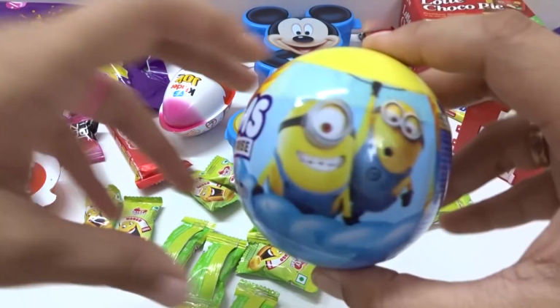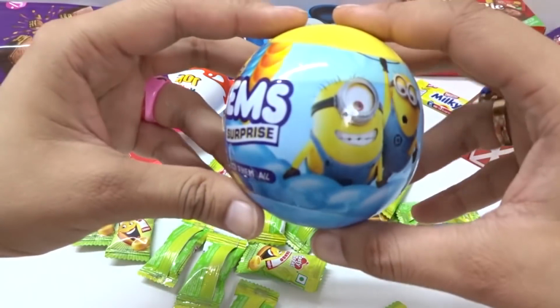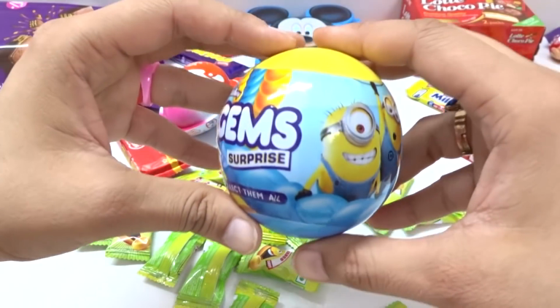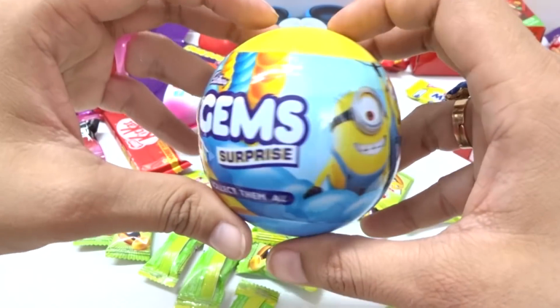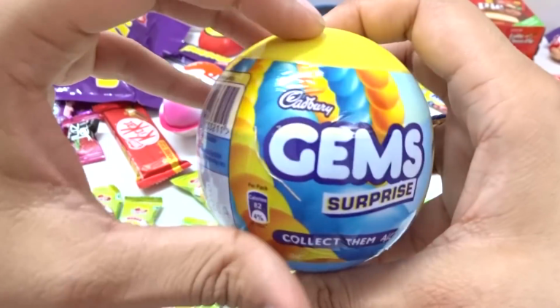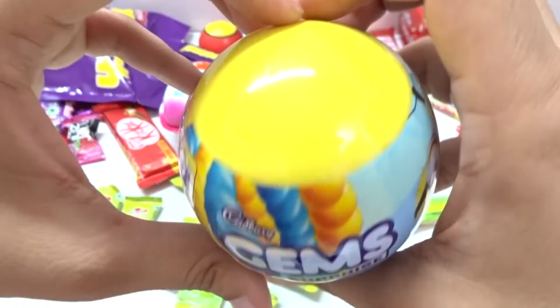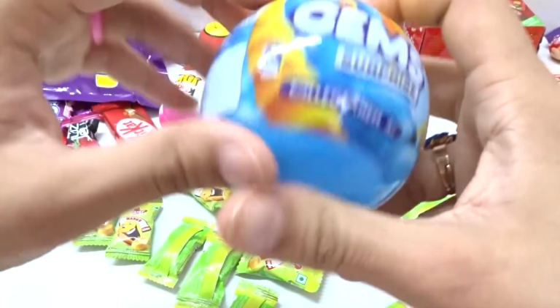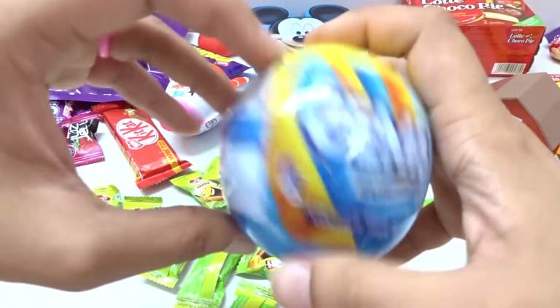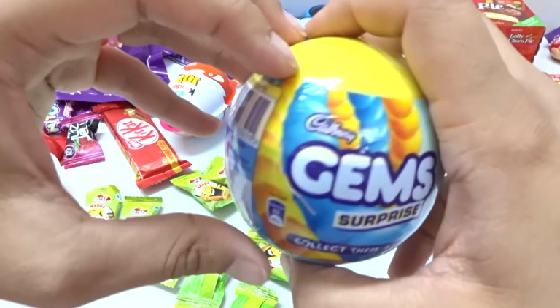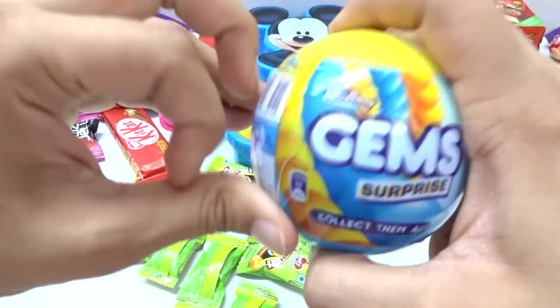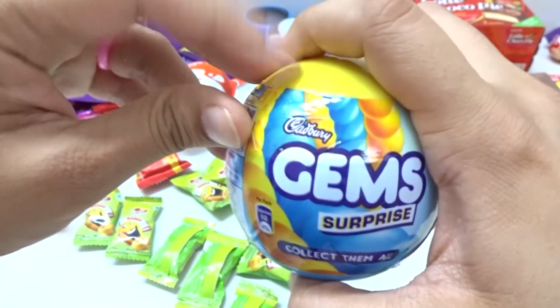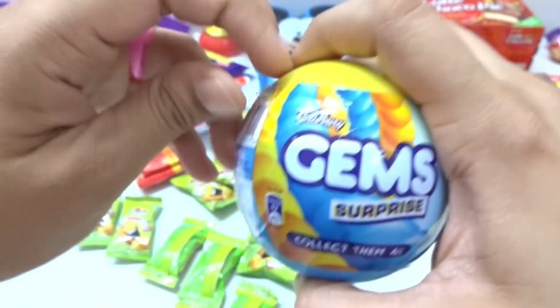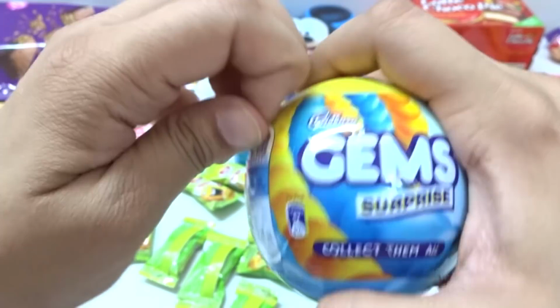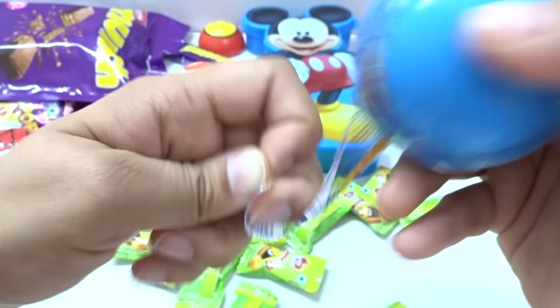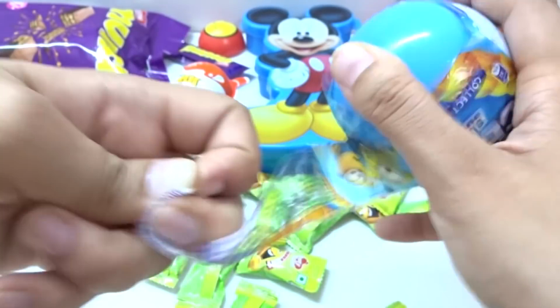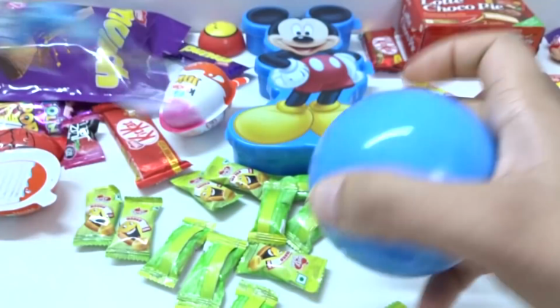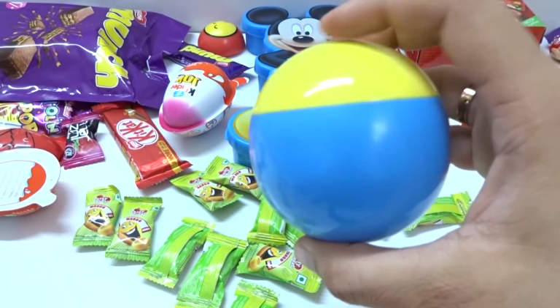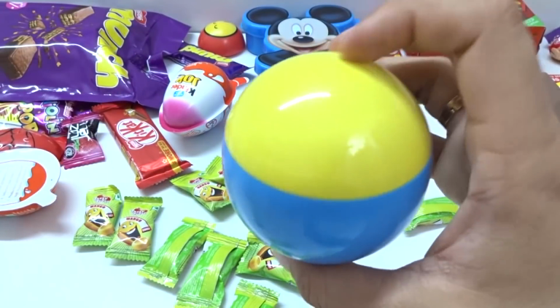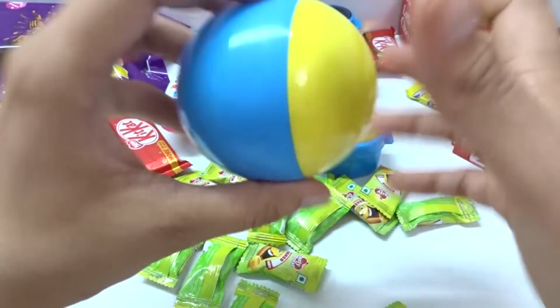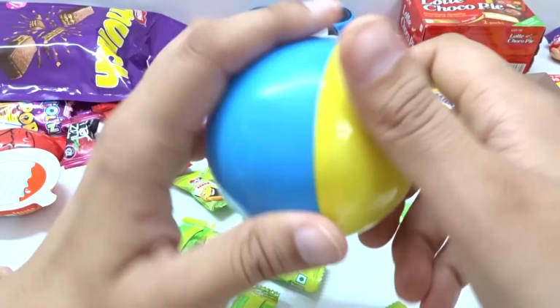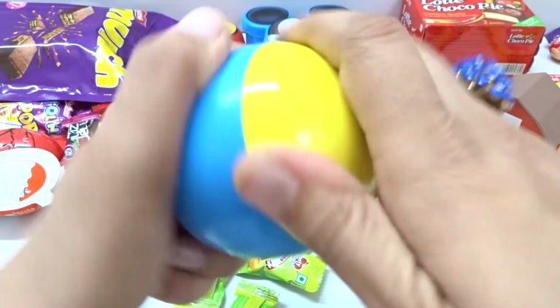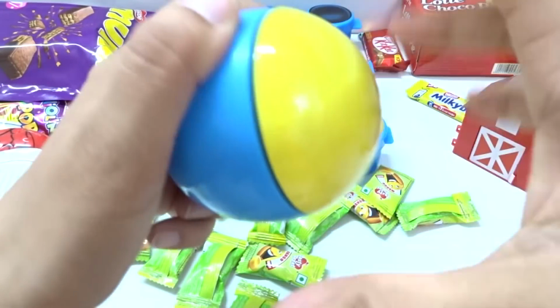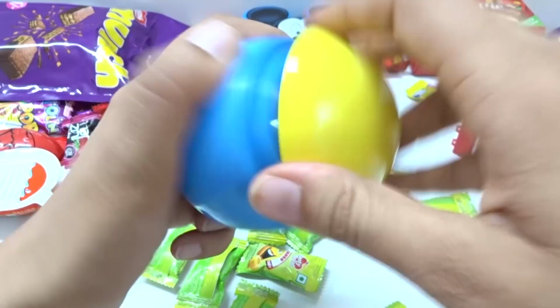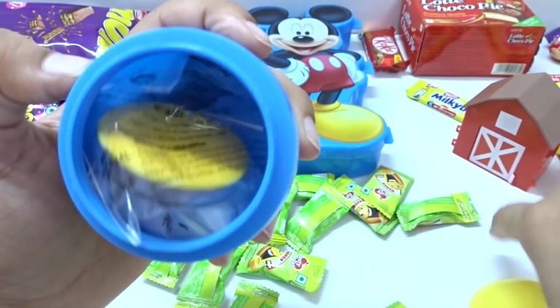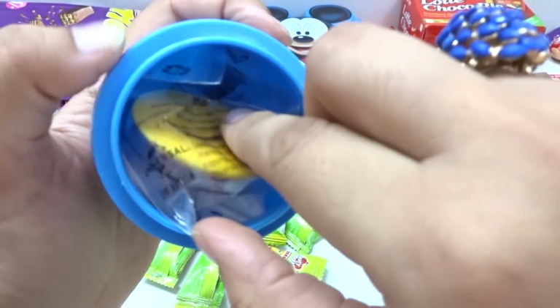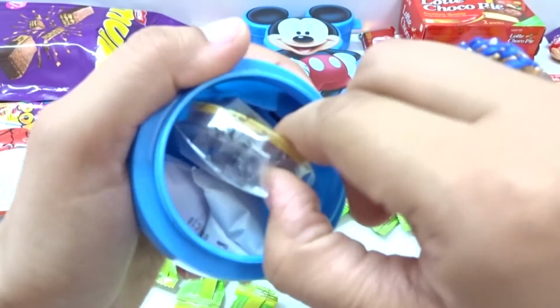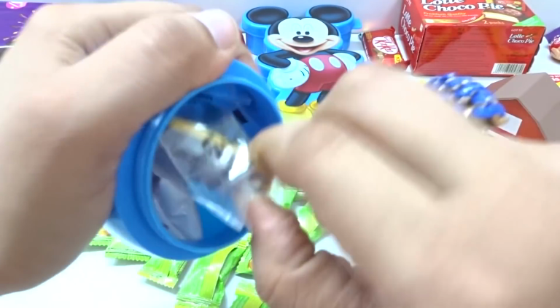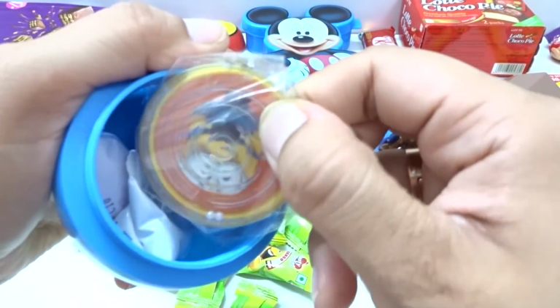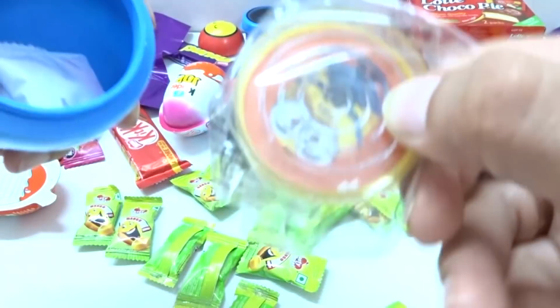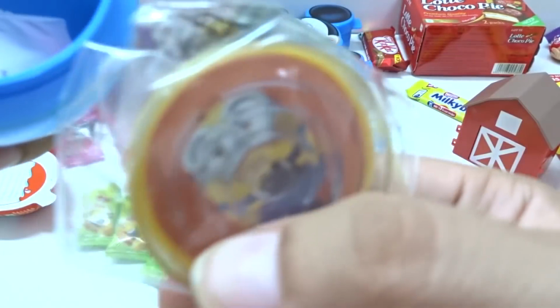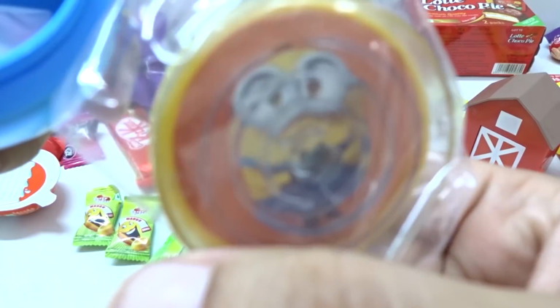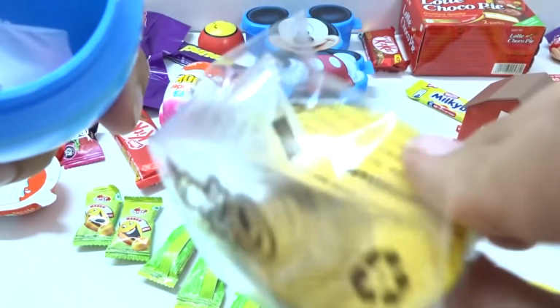And let's open this one — wow, yellow and blue, from here. Wow, nice bowl and inside we have surprise toys! Wow, hey!